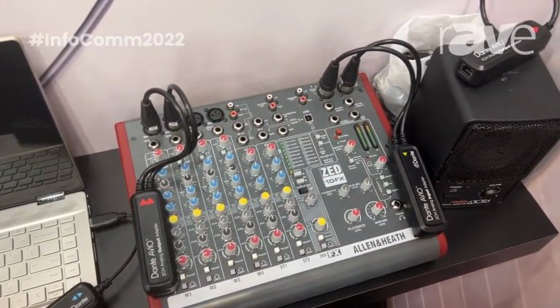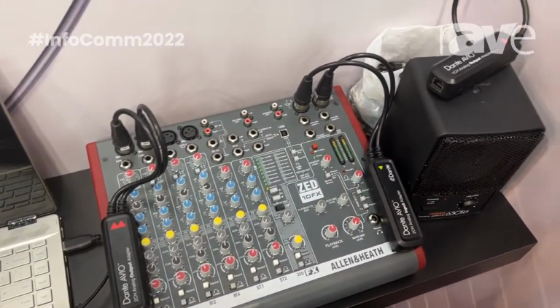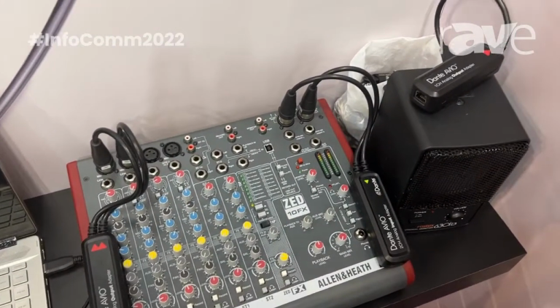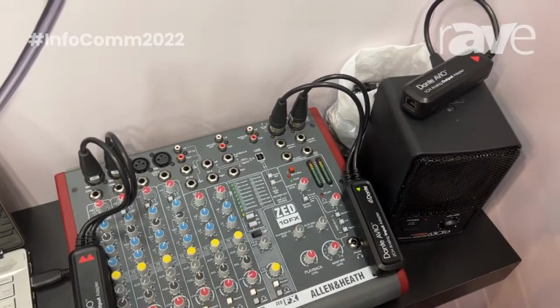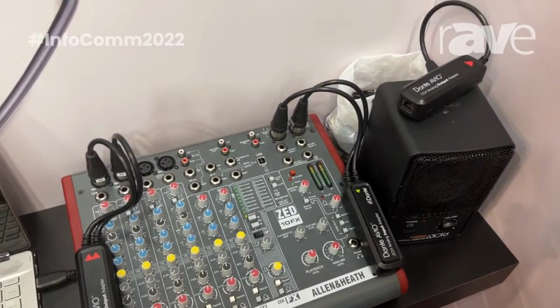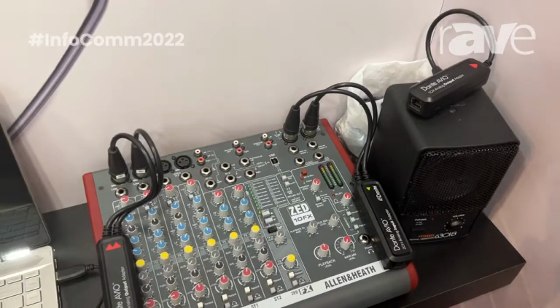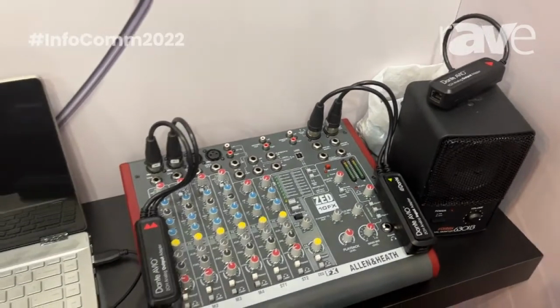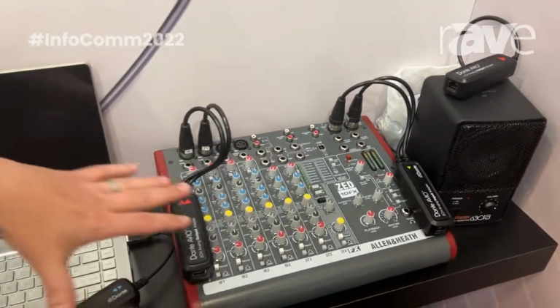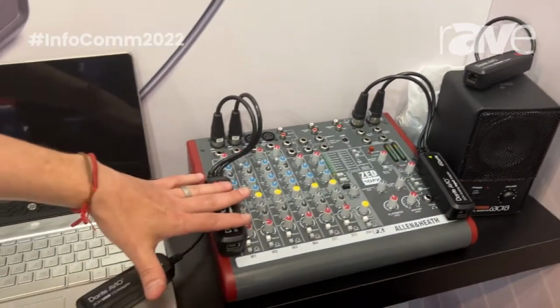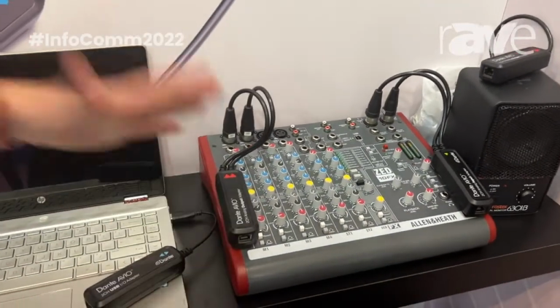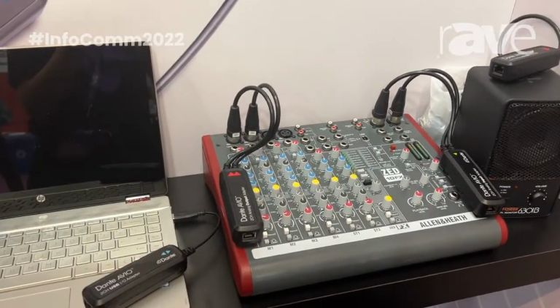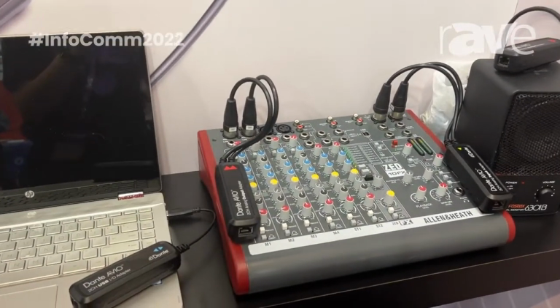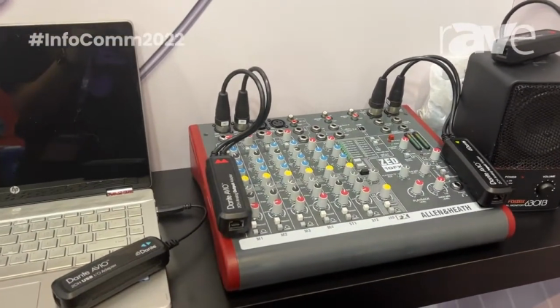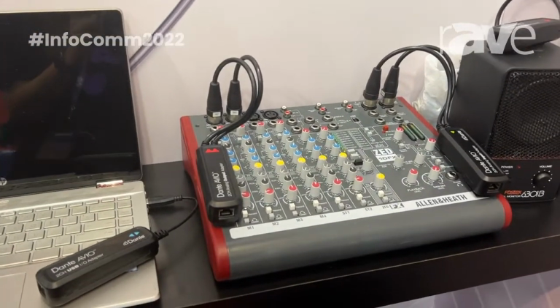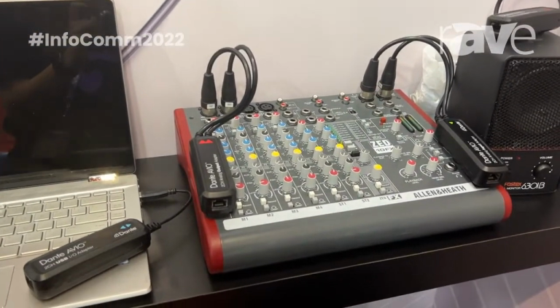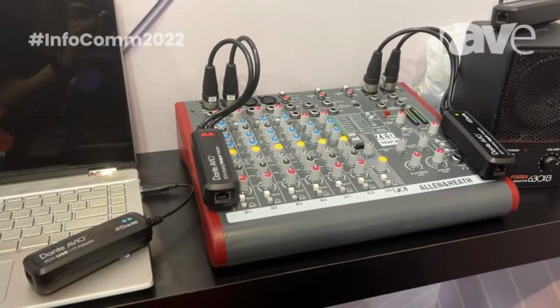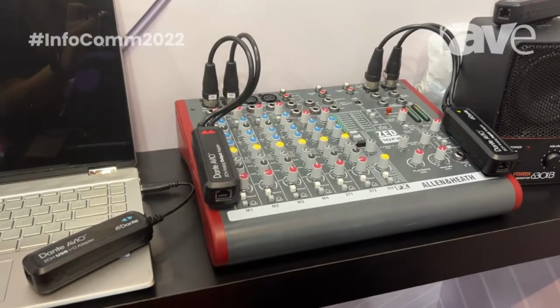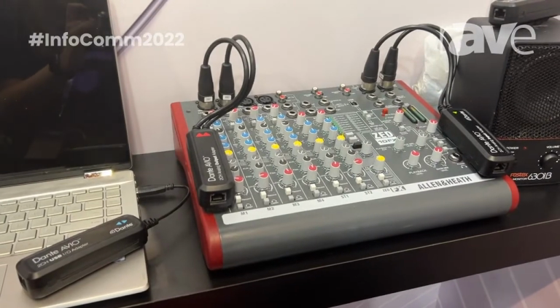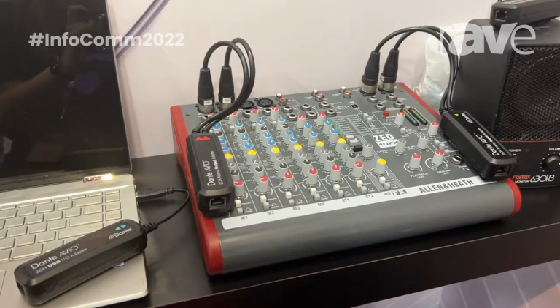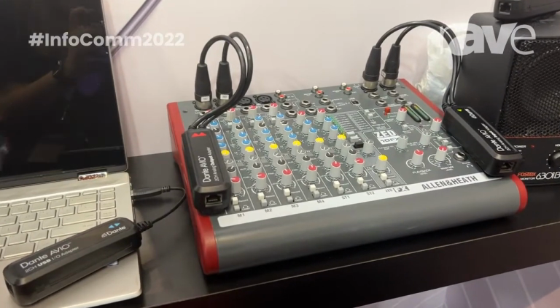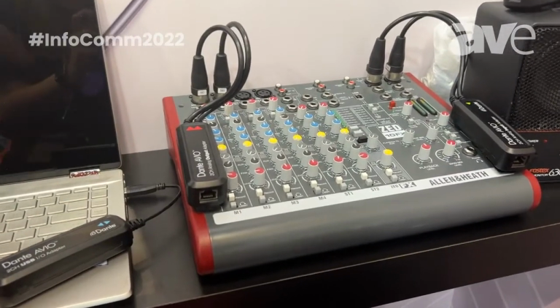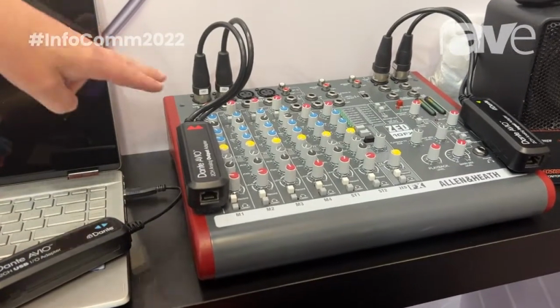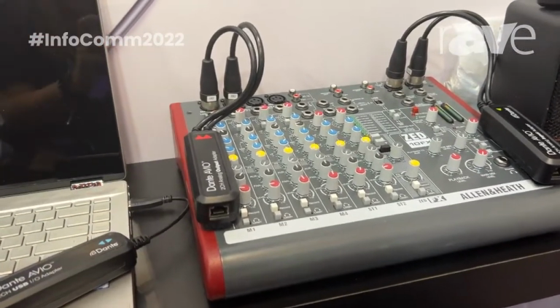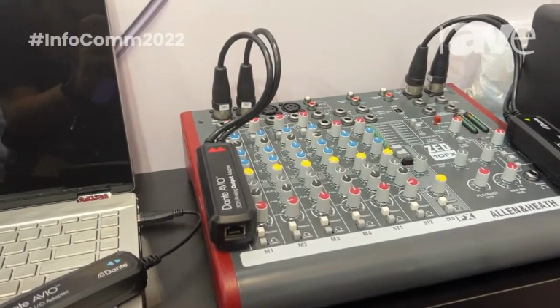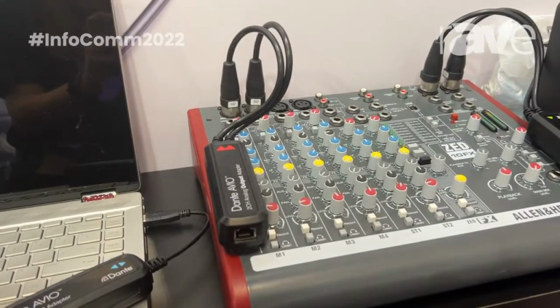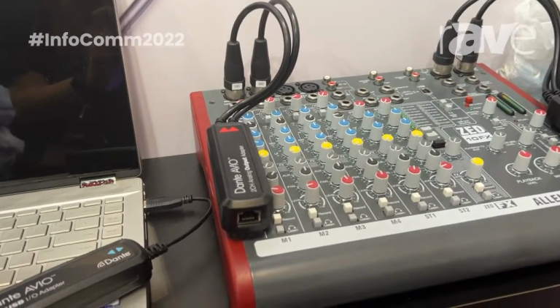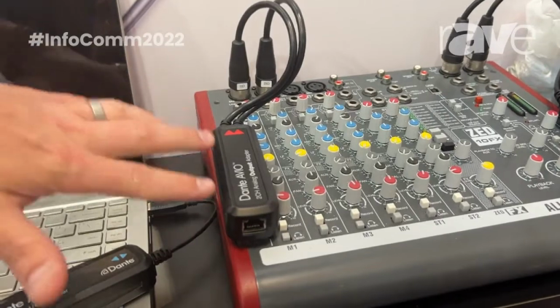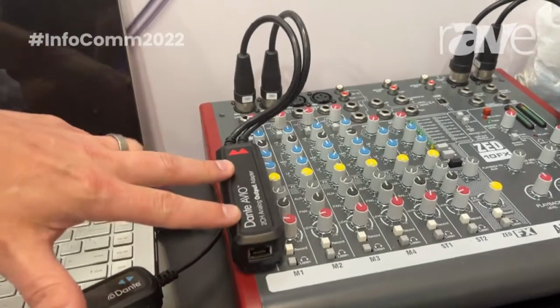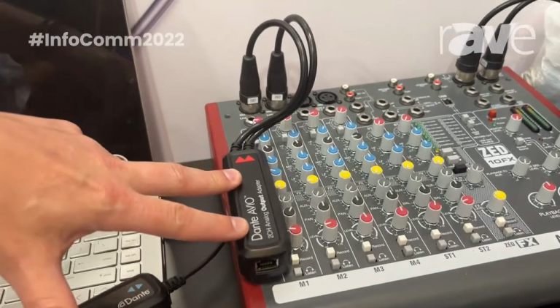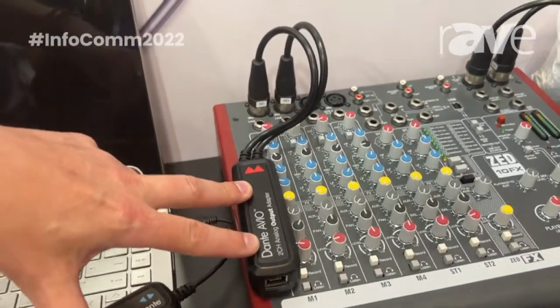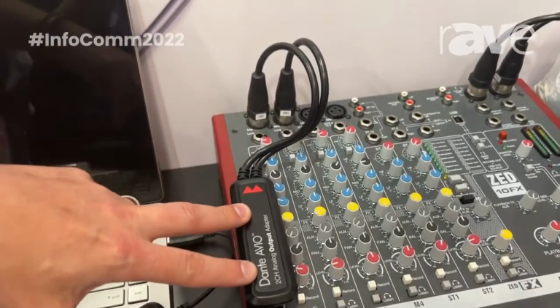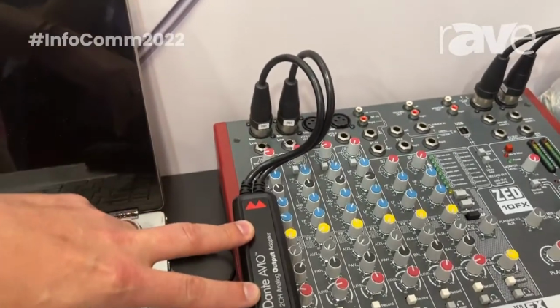Looking at them one at a time in some of these applications — right over here you'll see a couple of our two-channel devices. For example, if you needed to get audio off of your Dante network and into two channels of your analog mixer, we could do that with the two-channel analog output adapter.